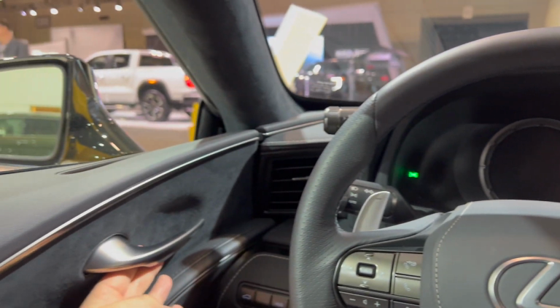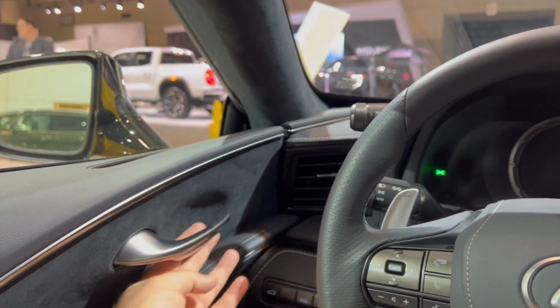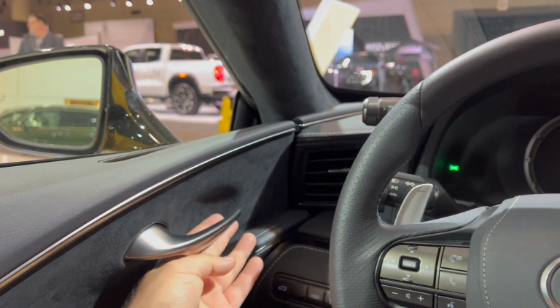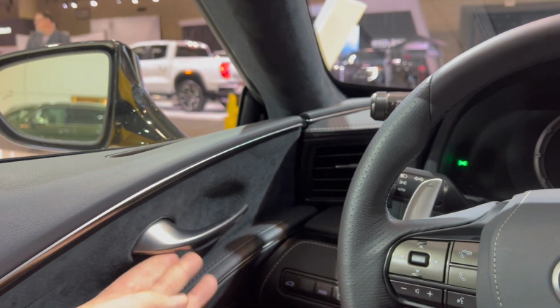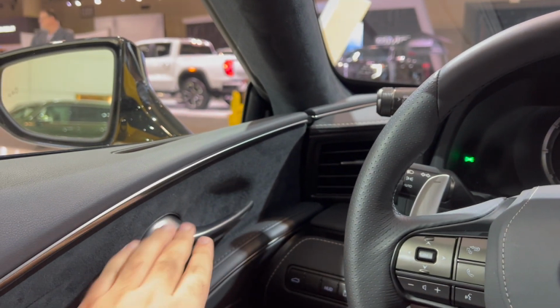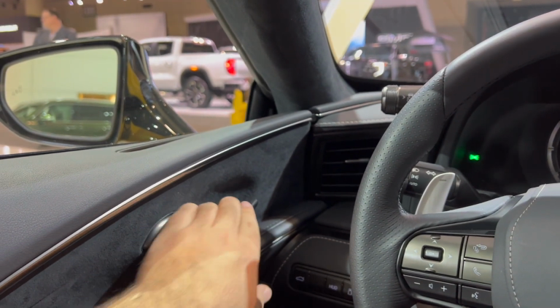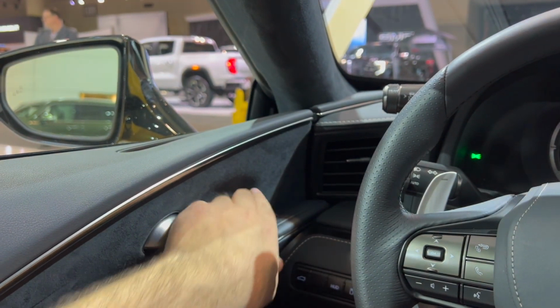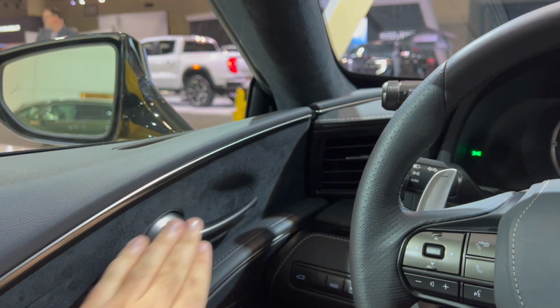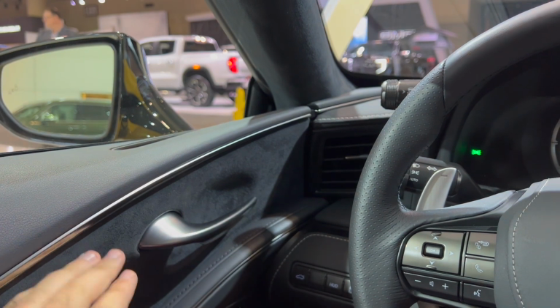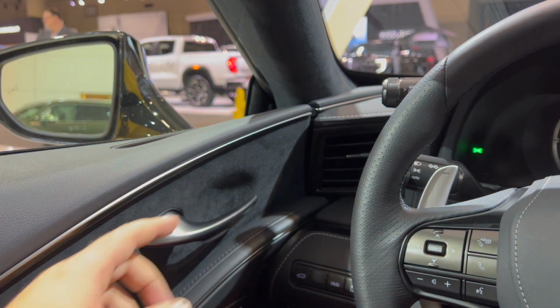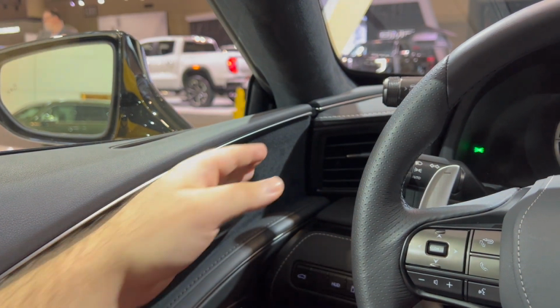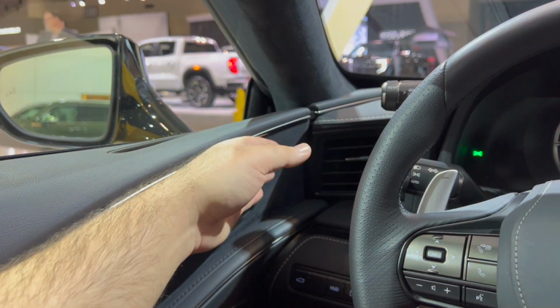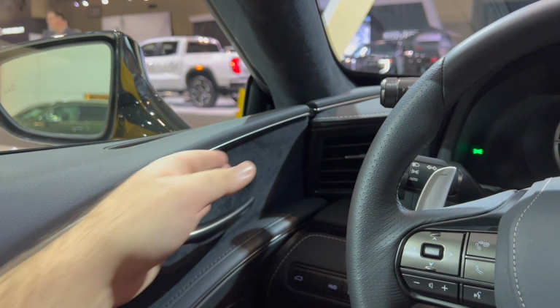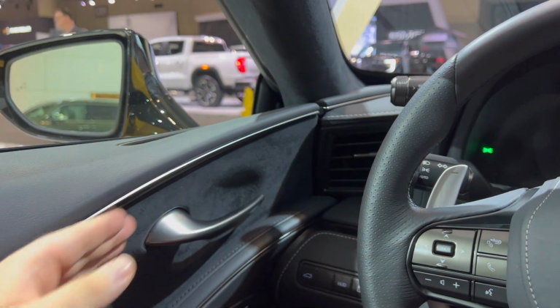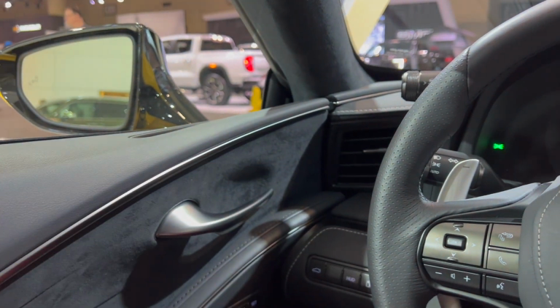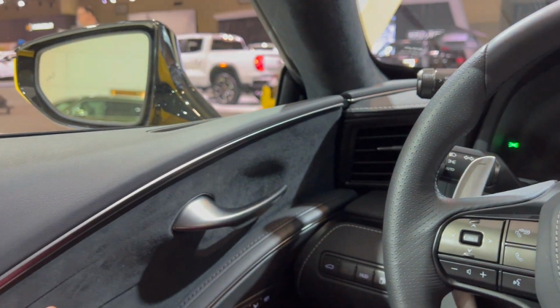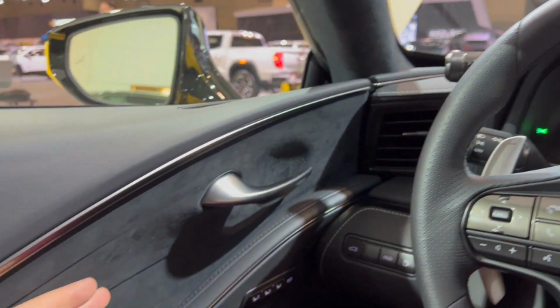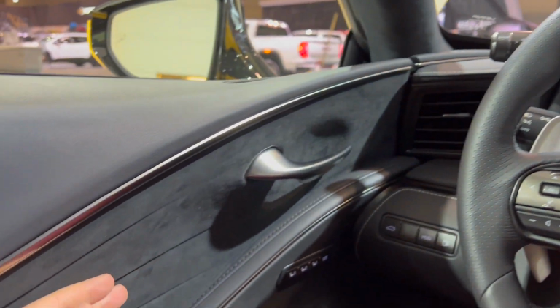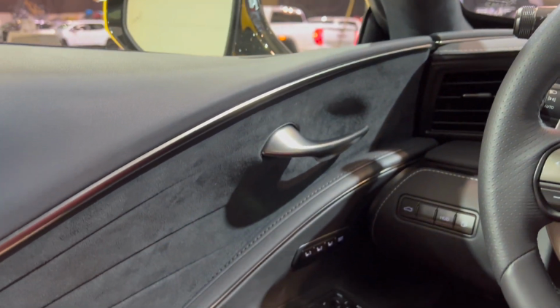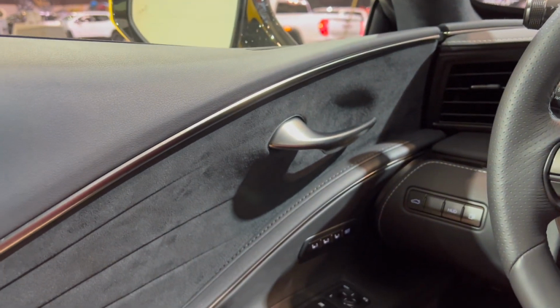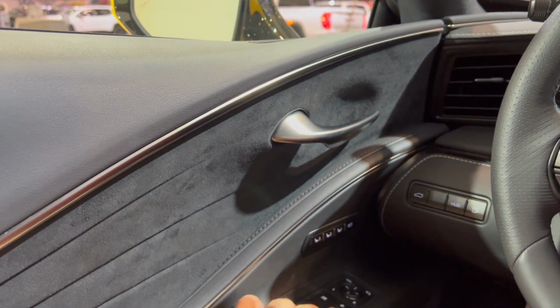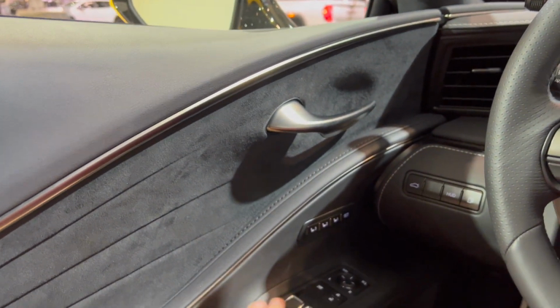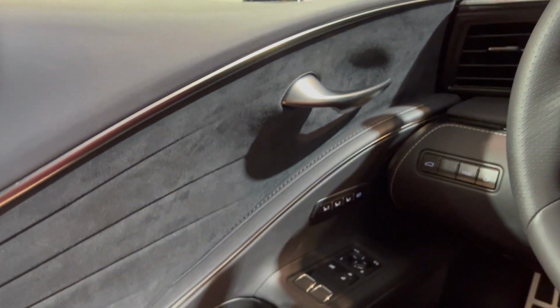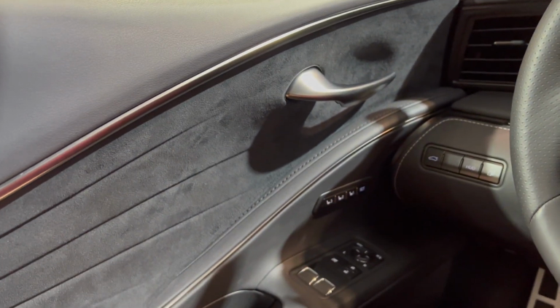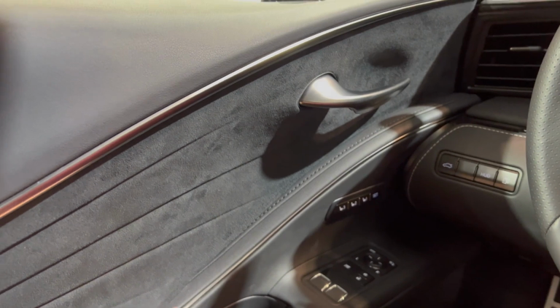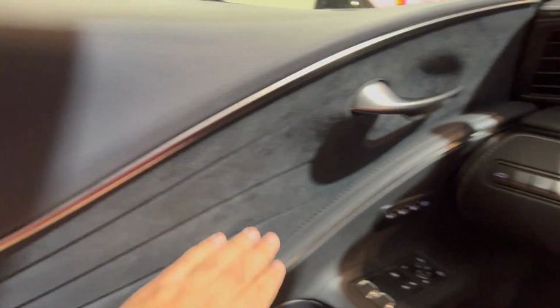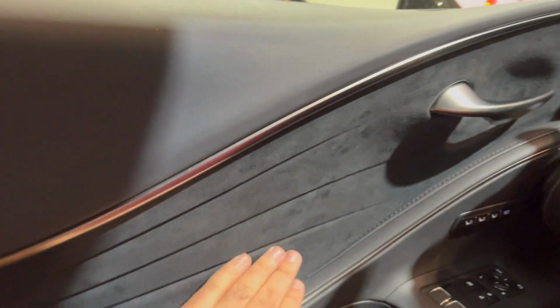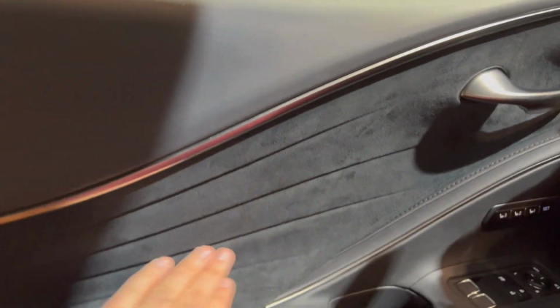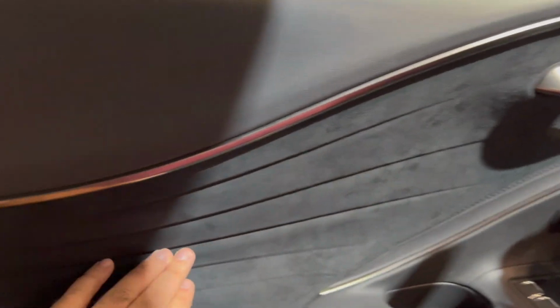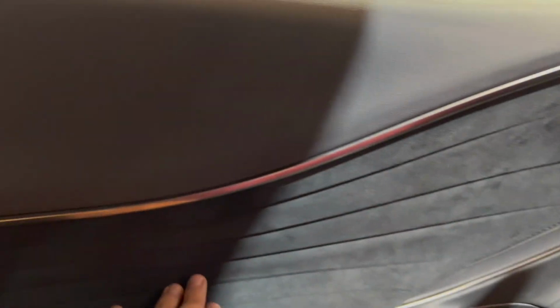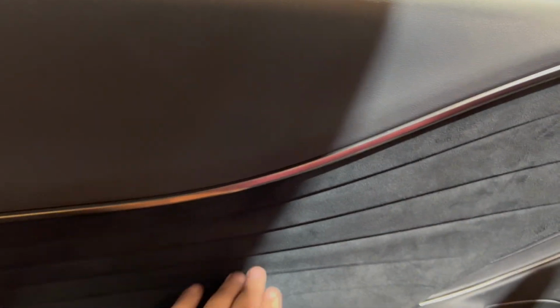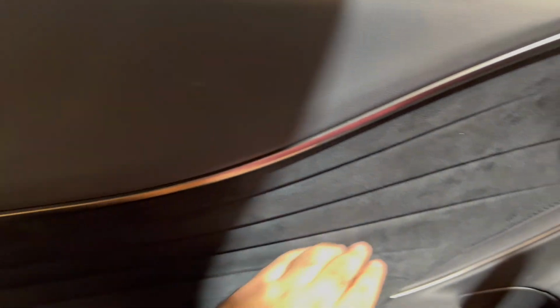Favorite feature is this door handle that's floating with a suede finish on the back — very premium. Just look at that silhouette.